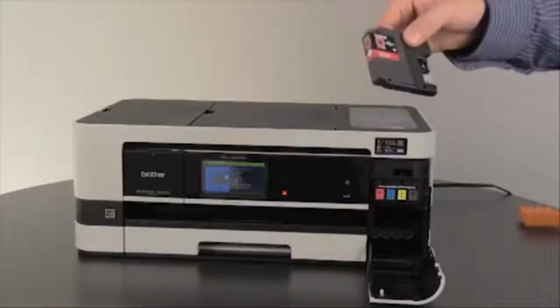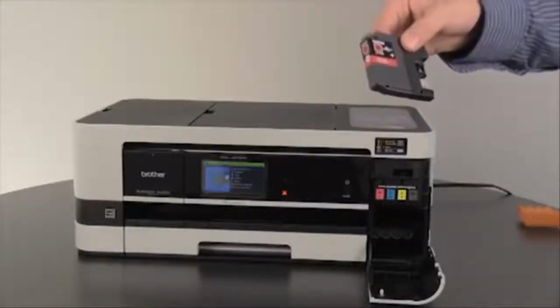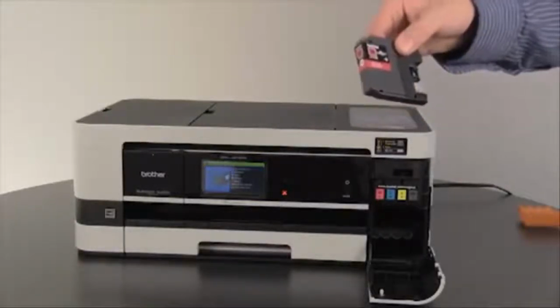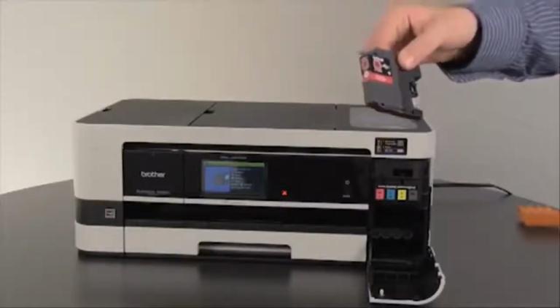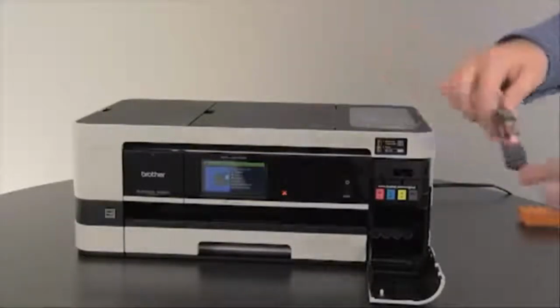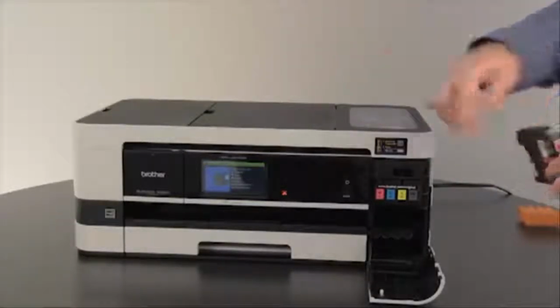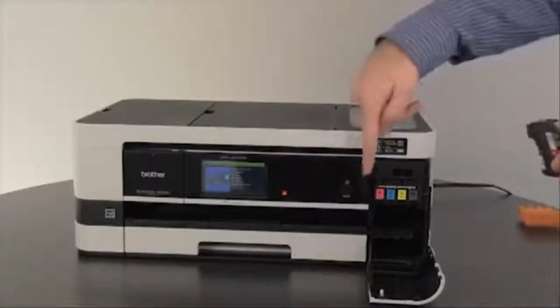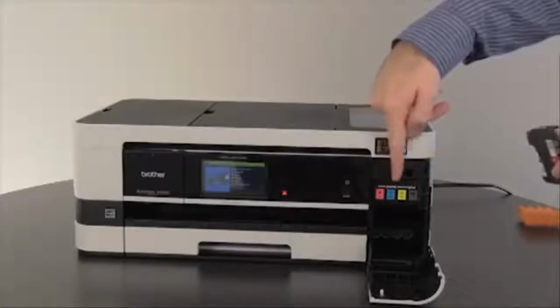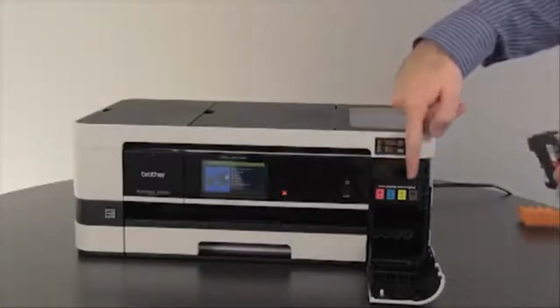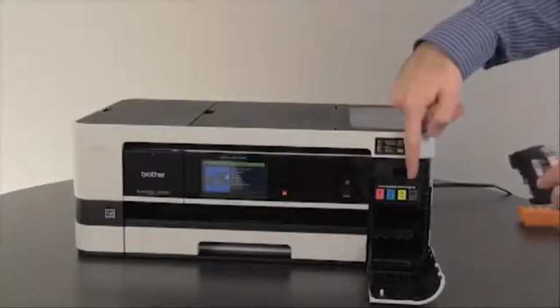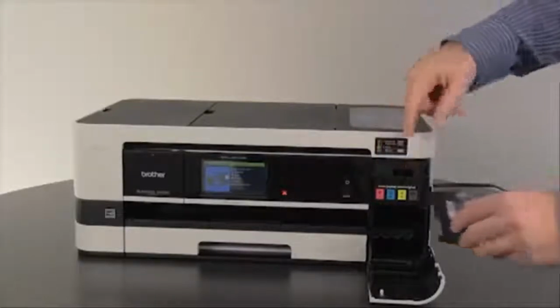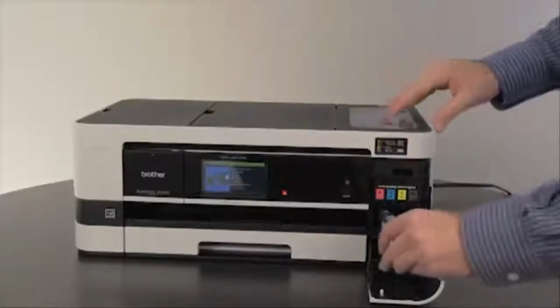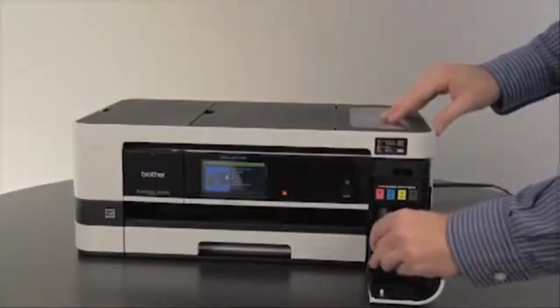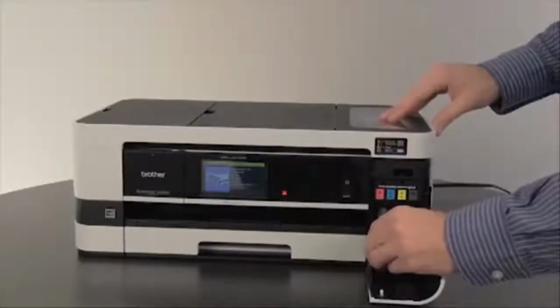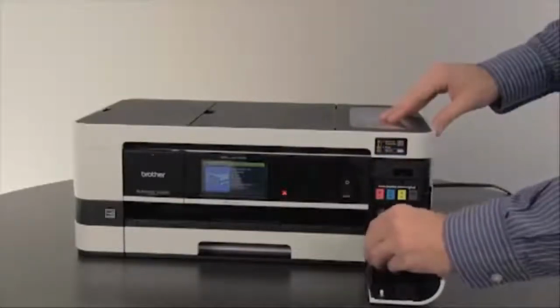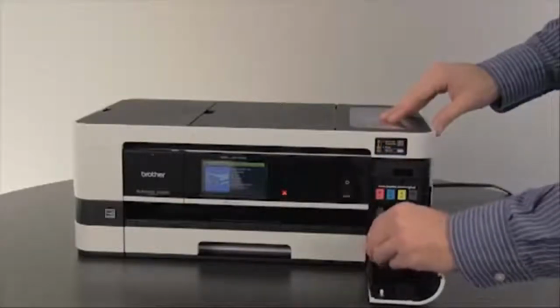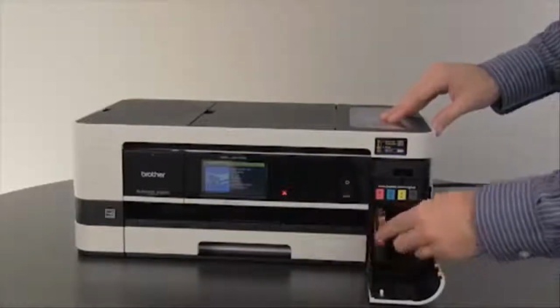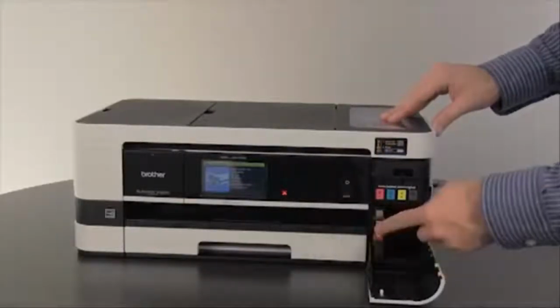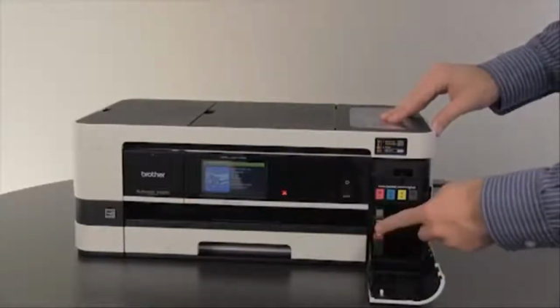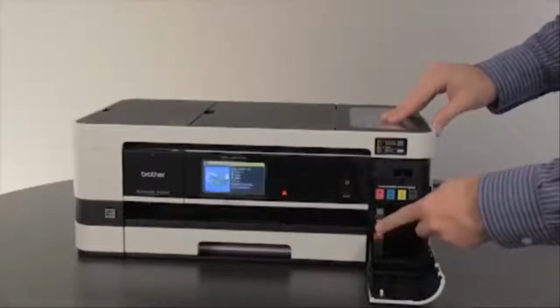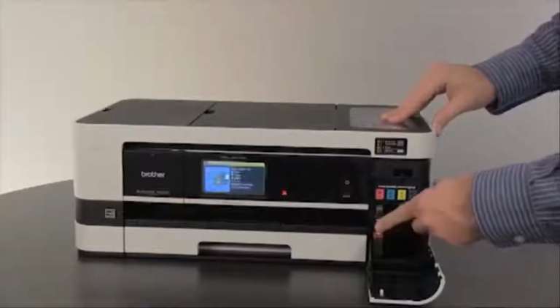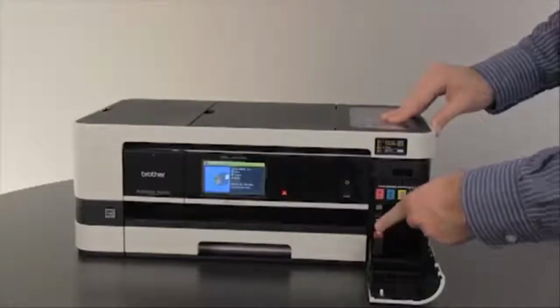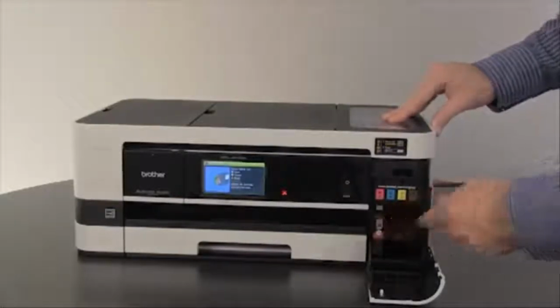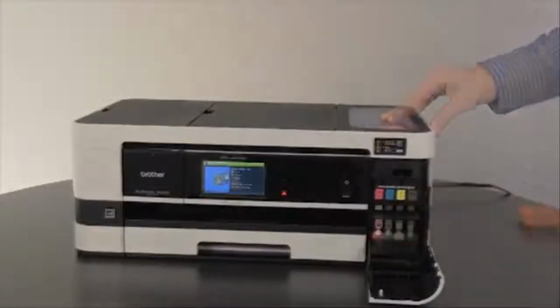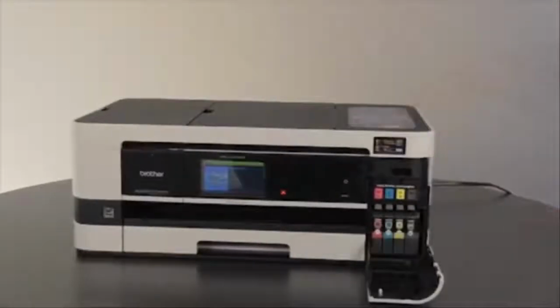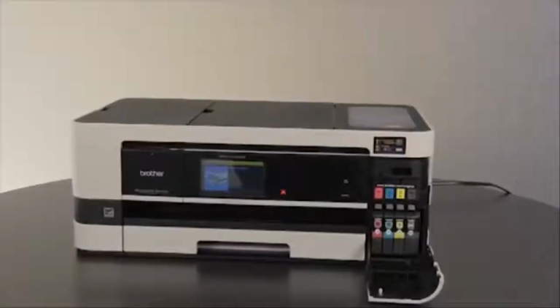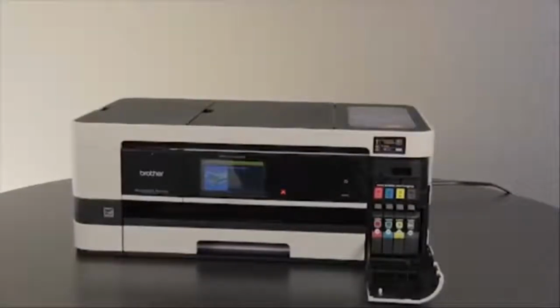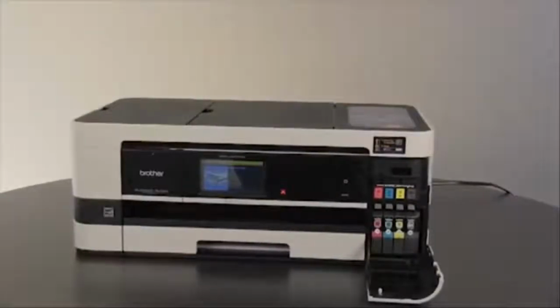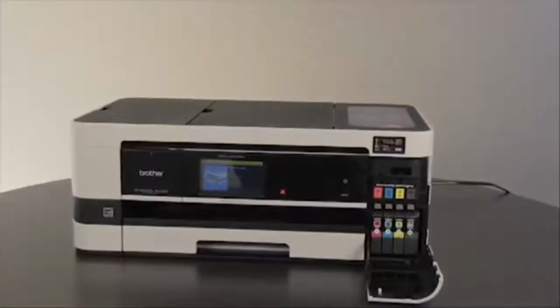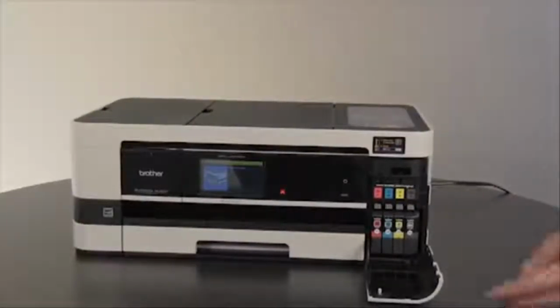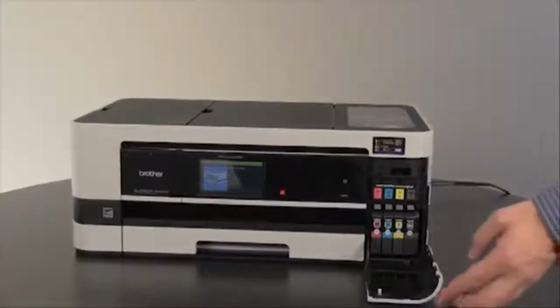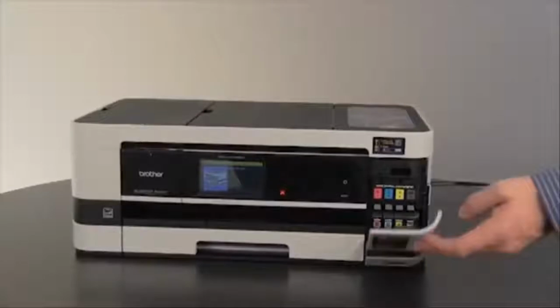Install the ink cartridges from left to right in the color coded order. Press them in until they click into place. Once the cartridges are installed, close the ink cartridge cover.